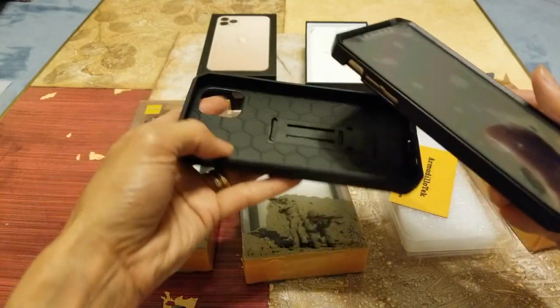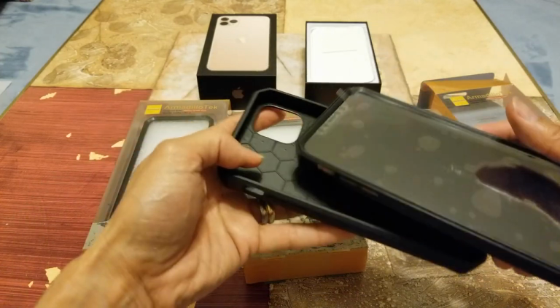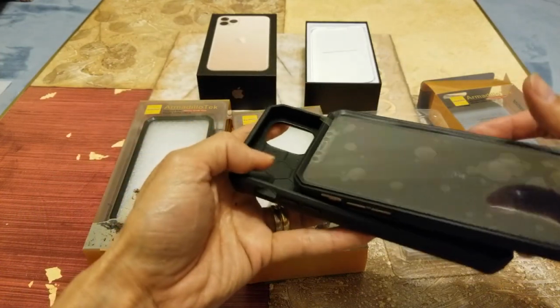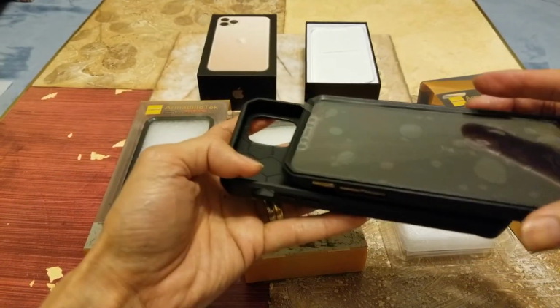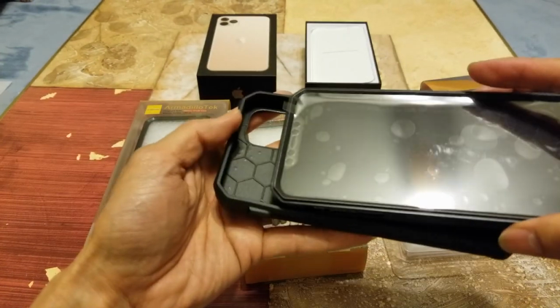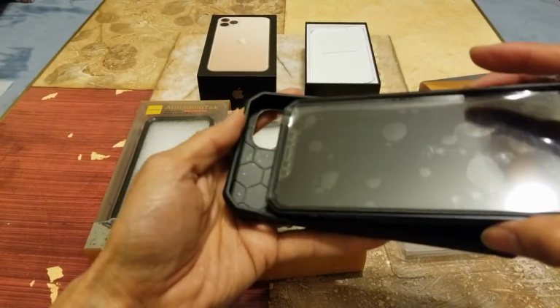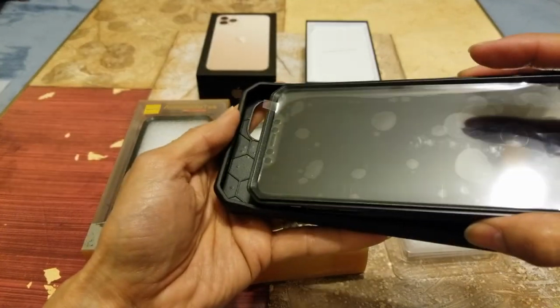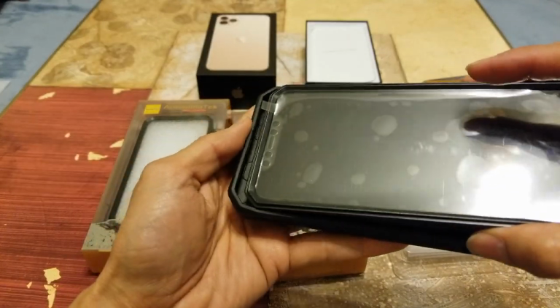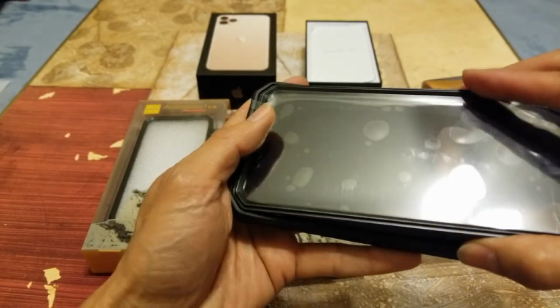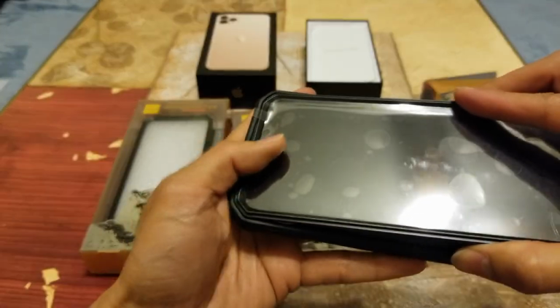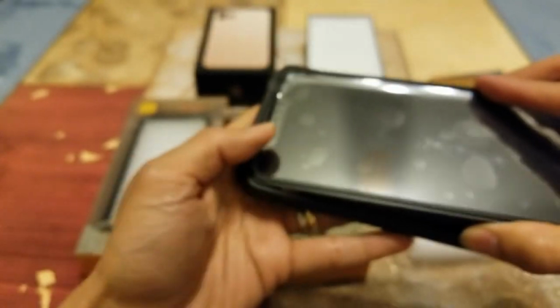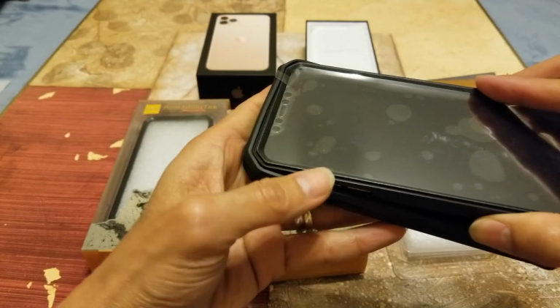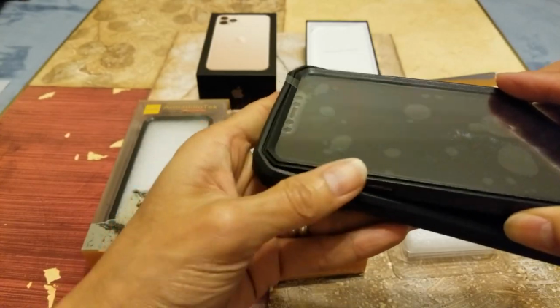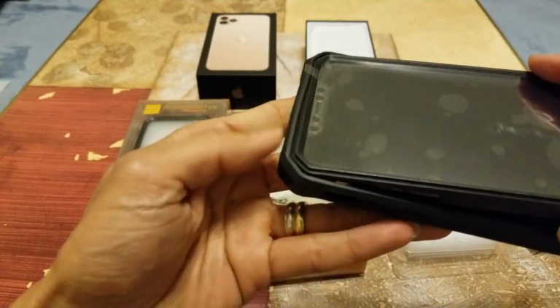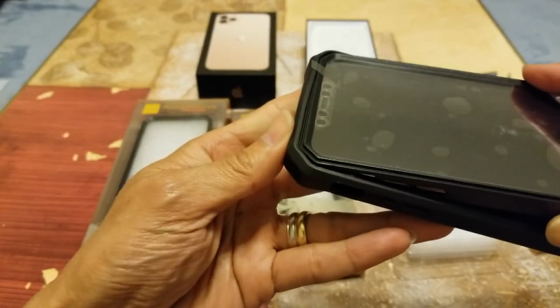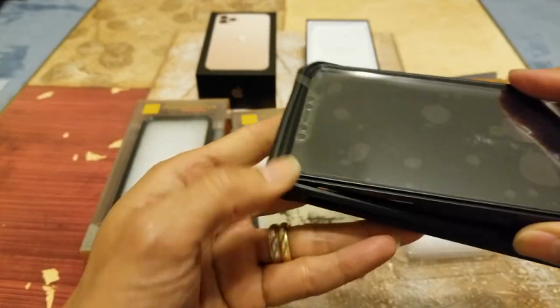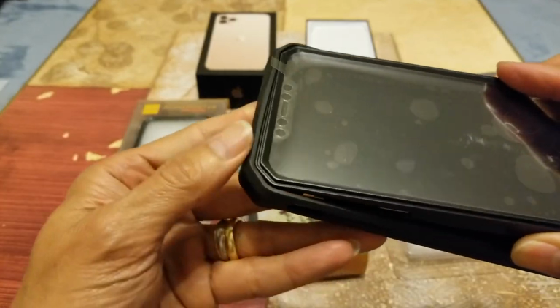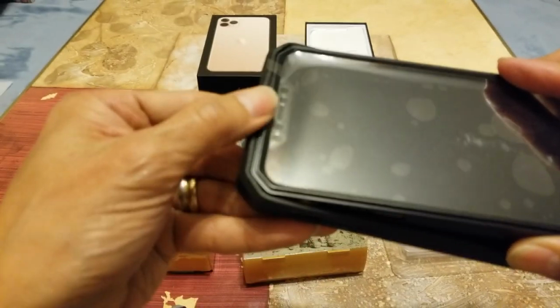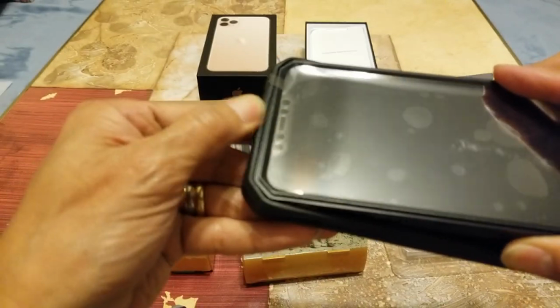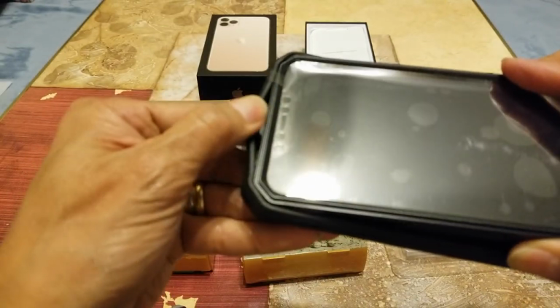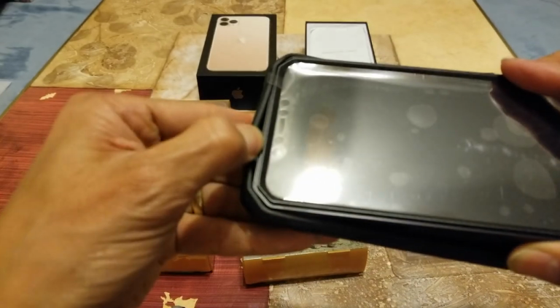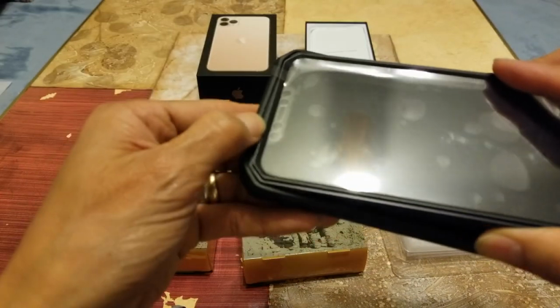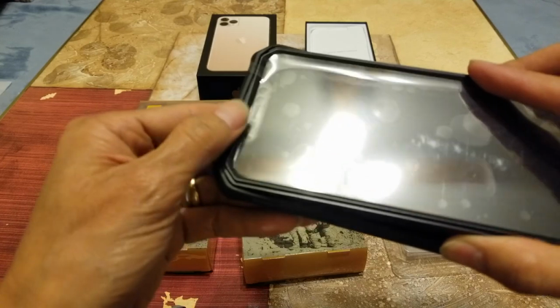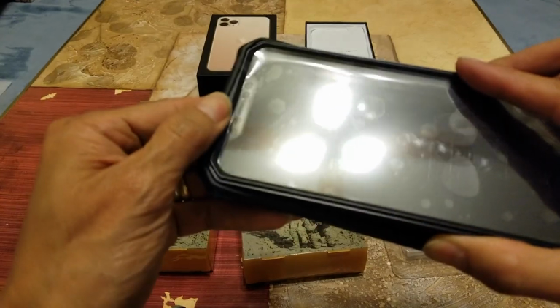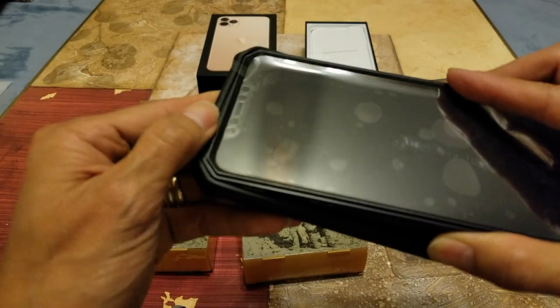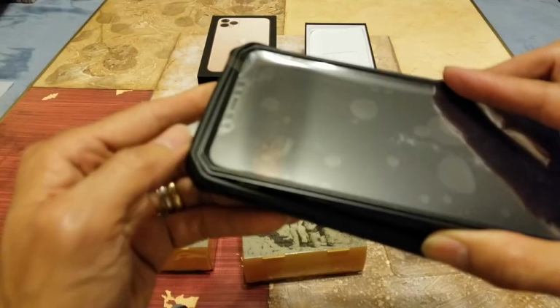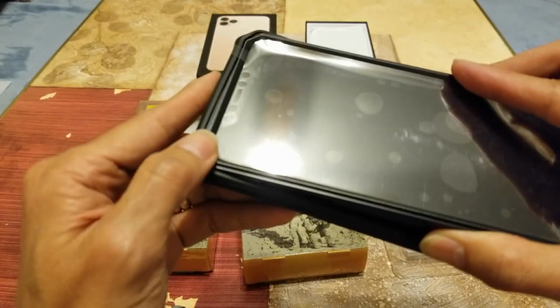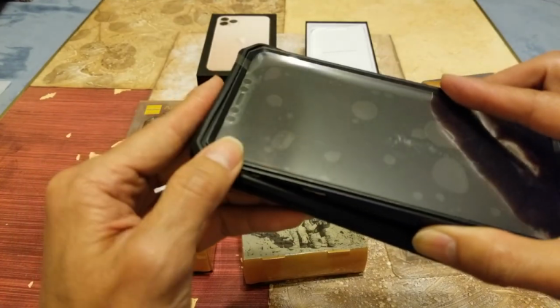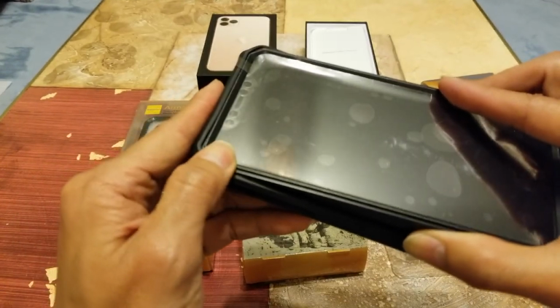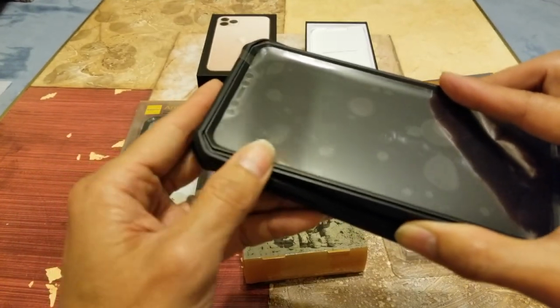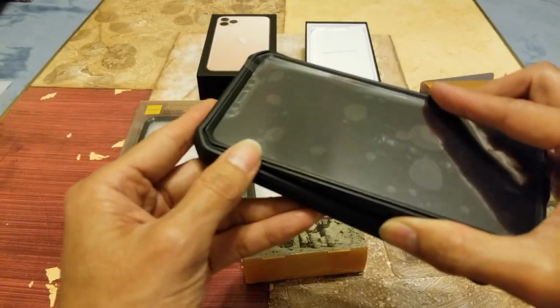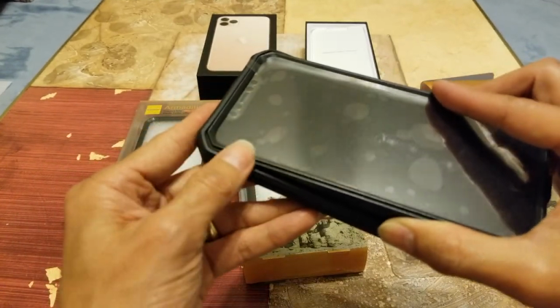Then you want to go ahead and put the top in first. You want to align it and make sure the rubber silicone or TPU is wrapped around the edges.